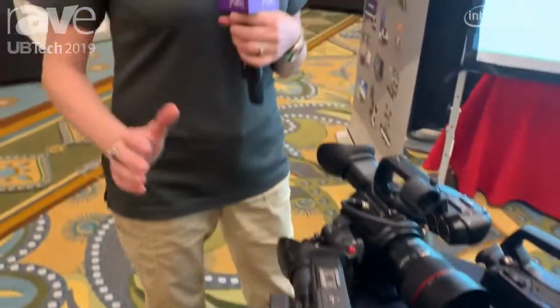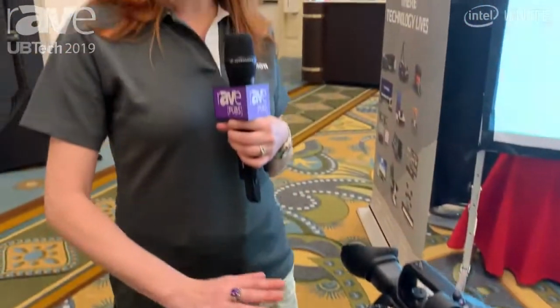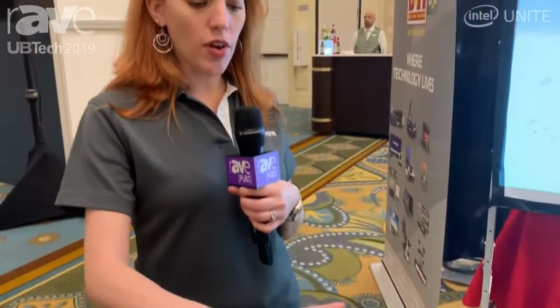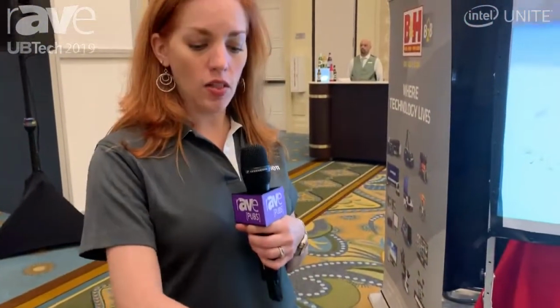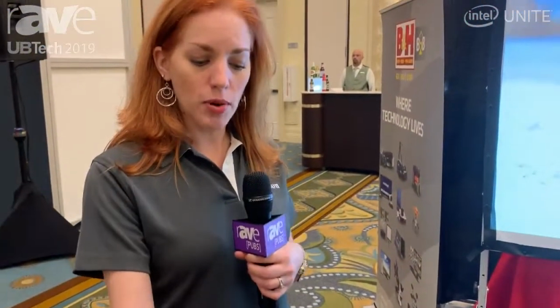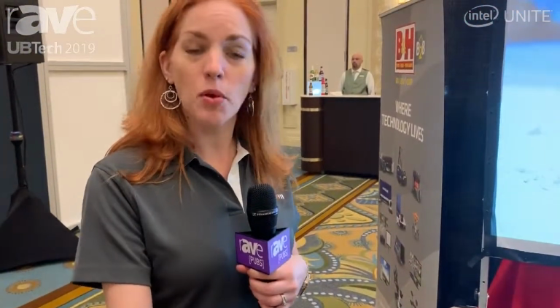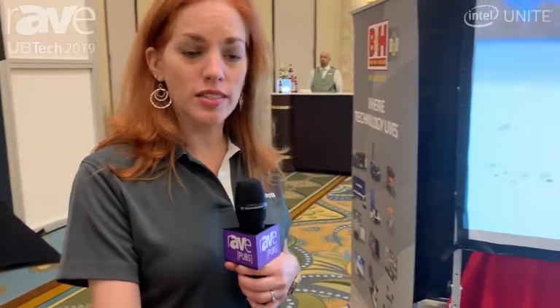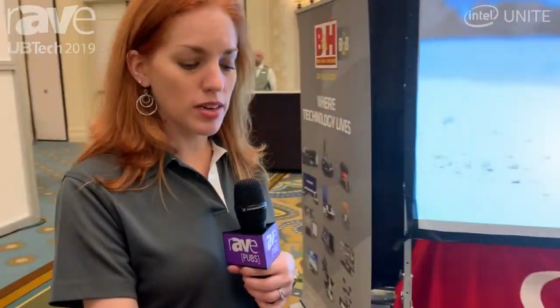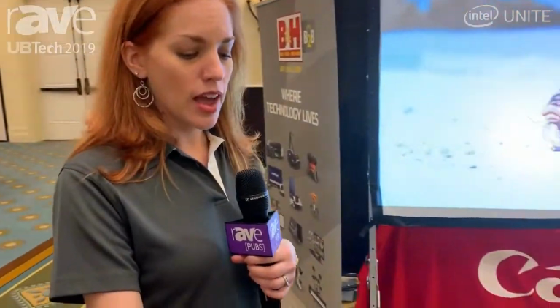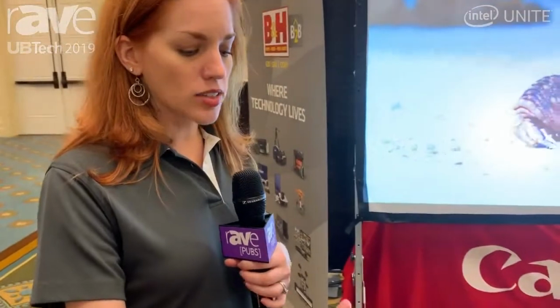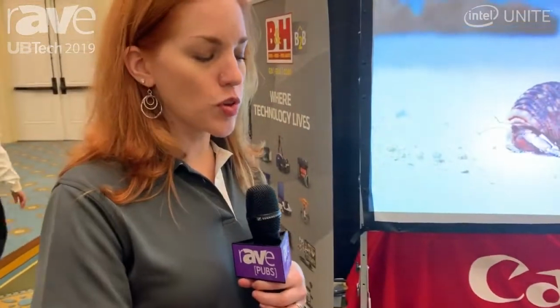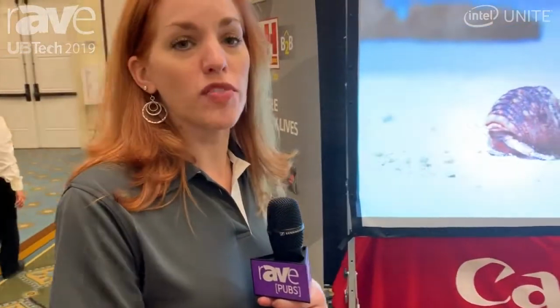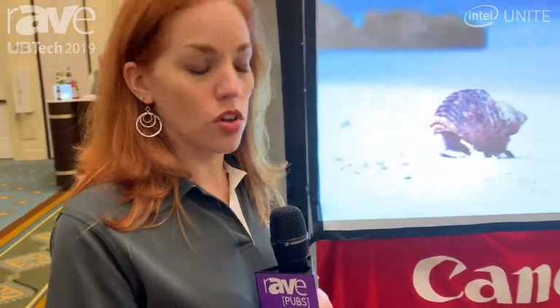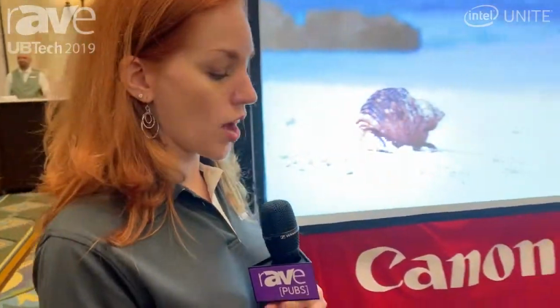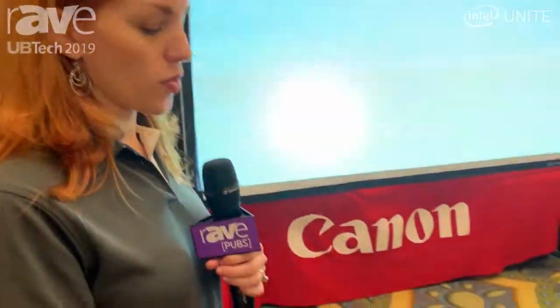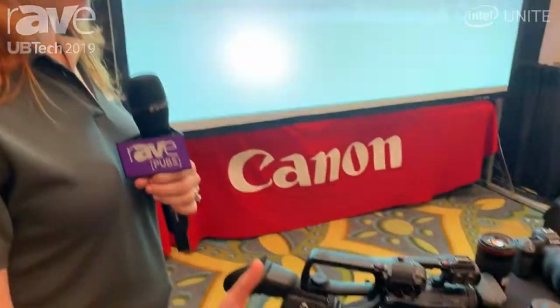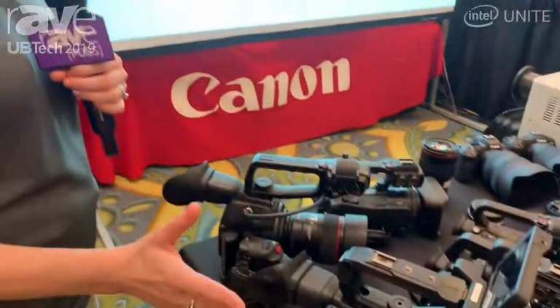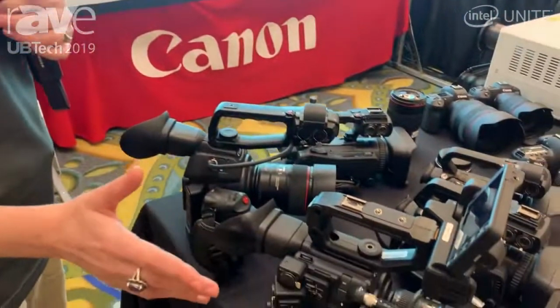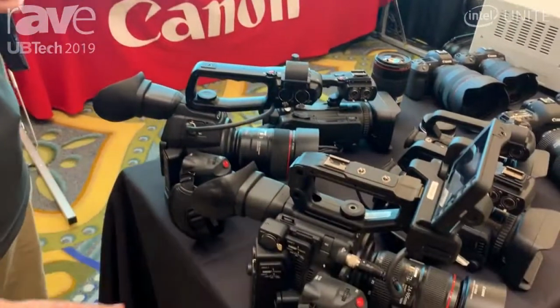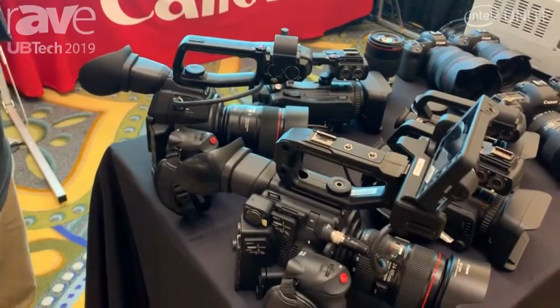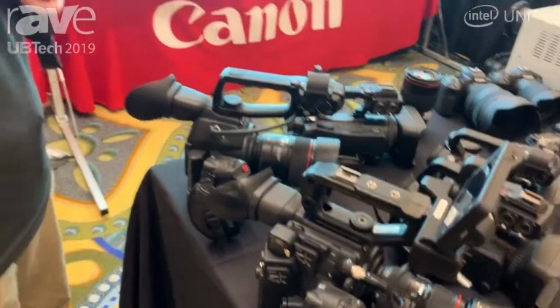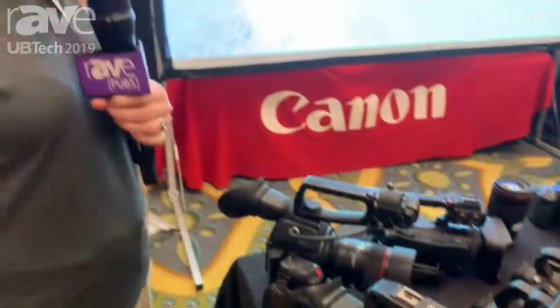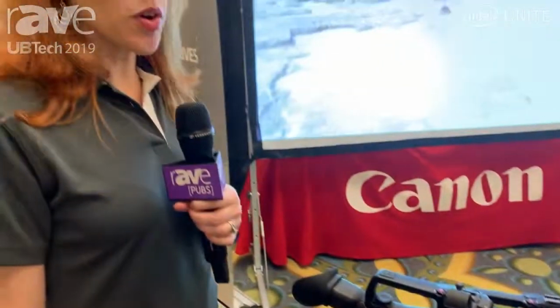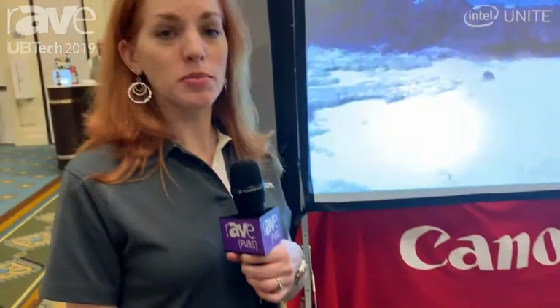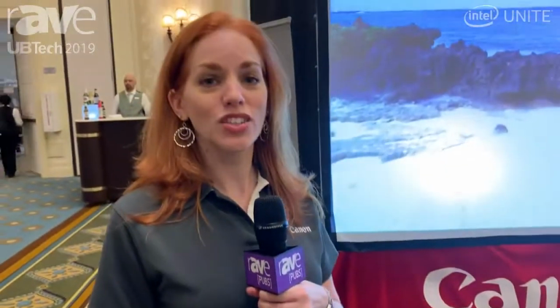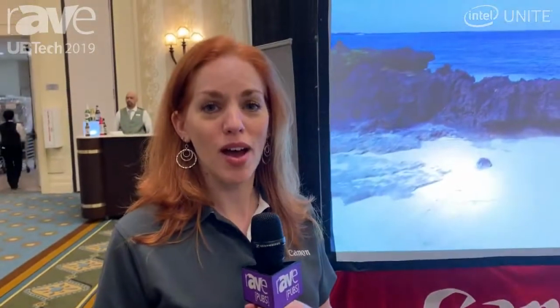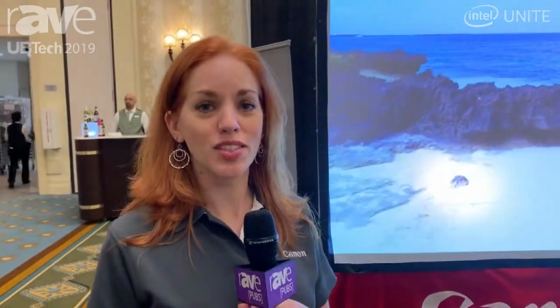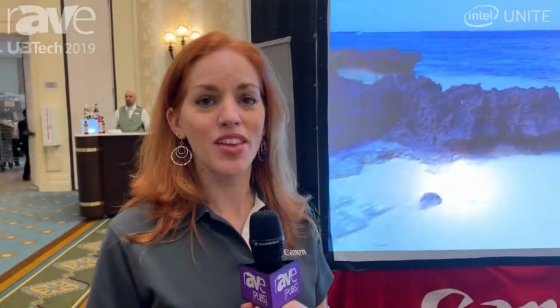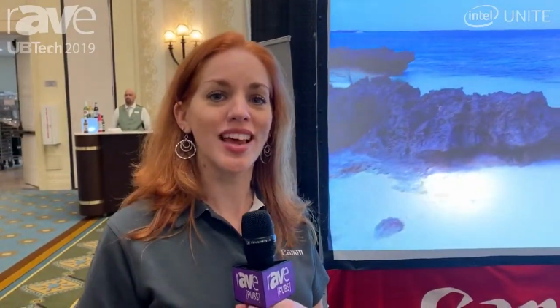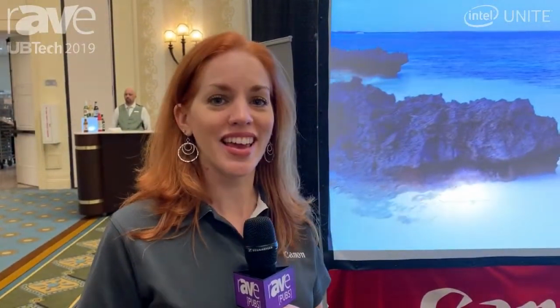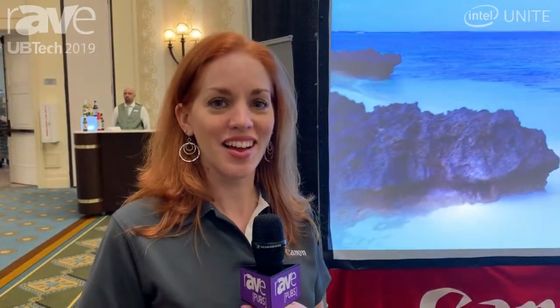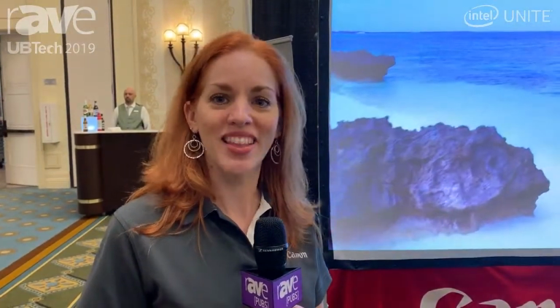You also have XLR inputs on both of these cameras to give you that professional audio that you need when shooting video. Definitely go to our website and check them out at usa.canon.com. Thanks!